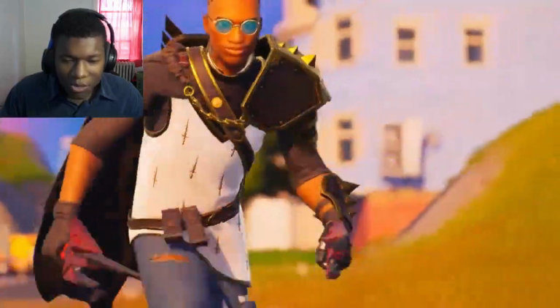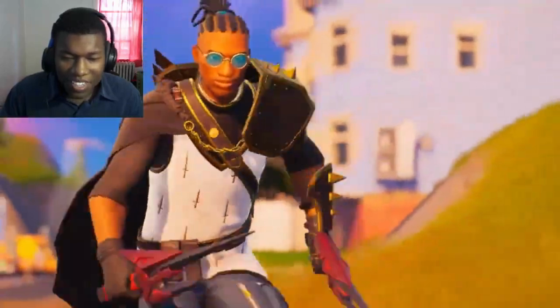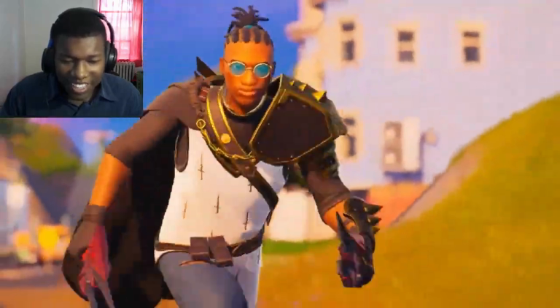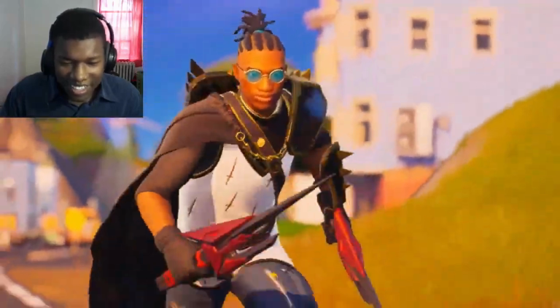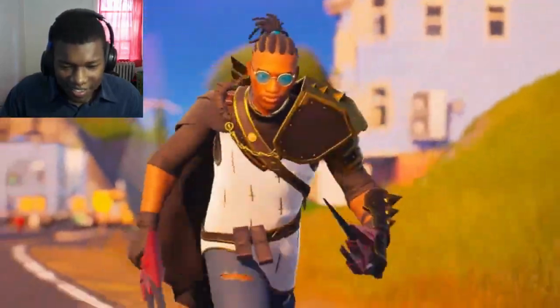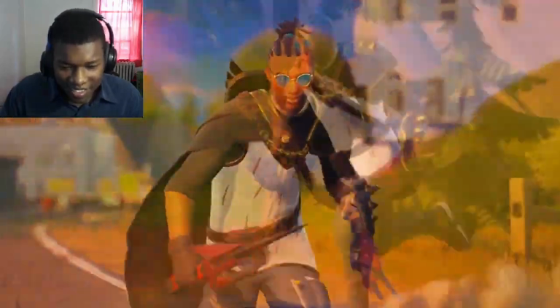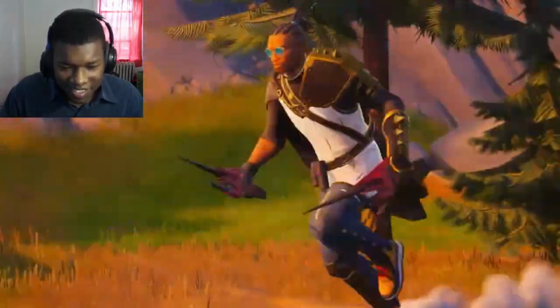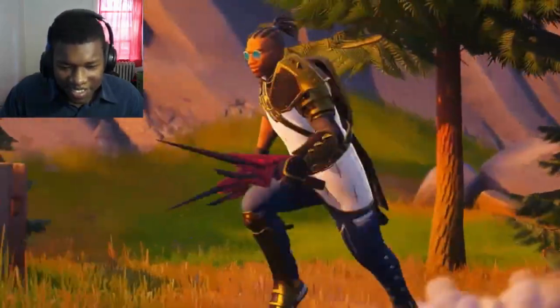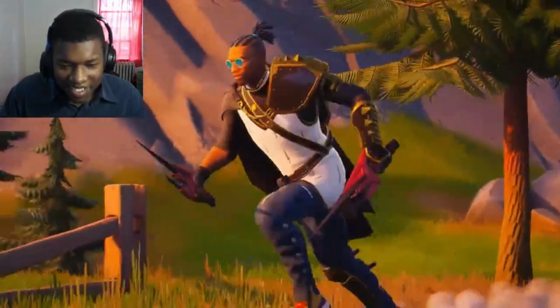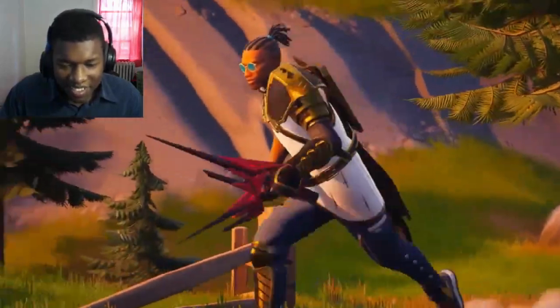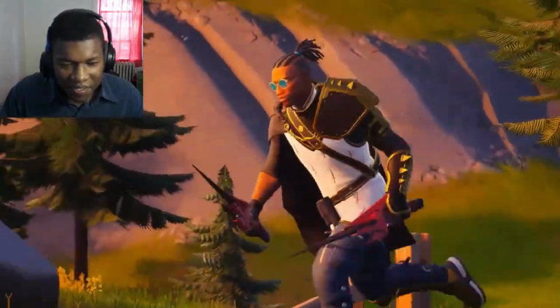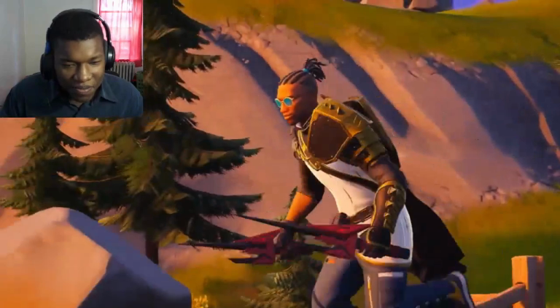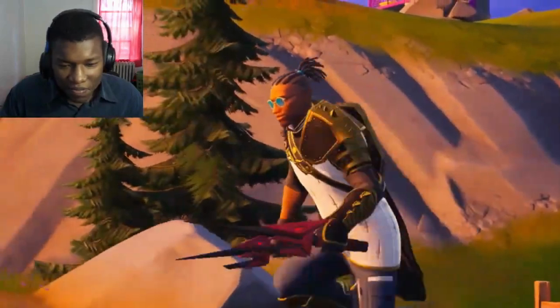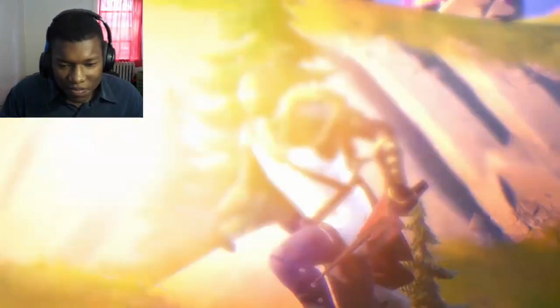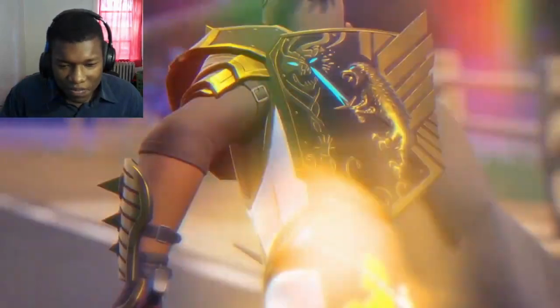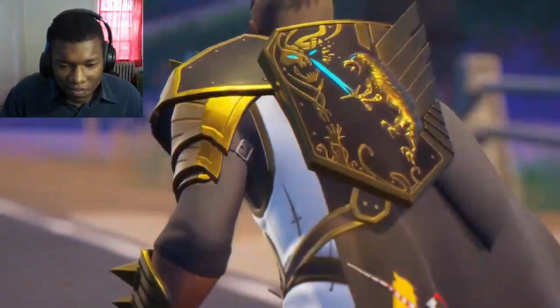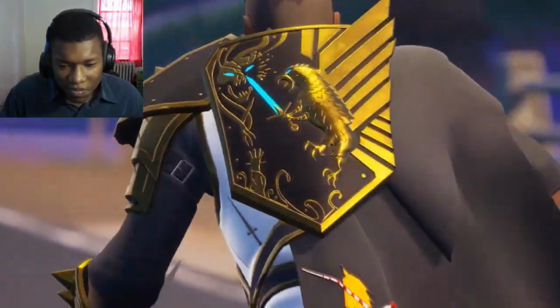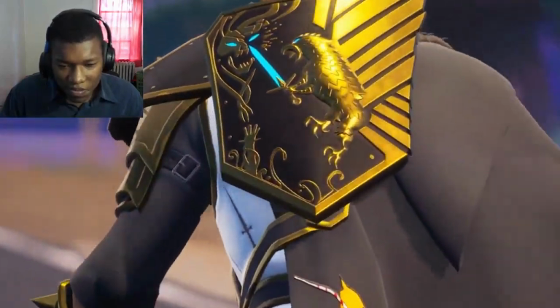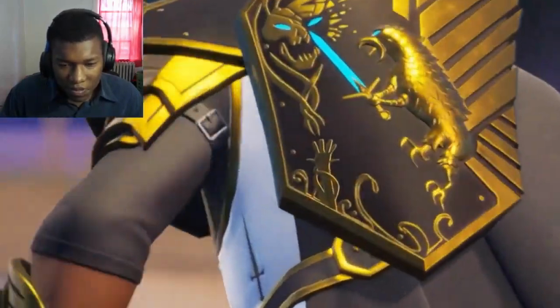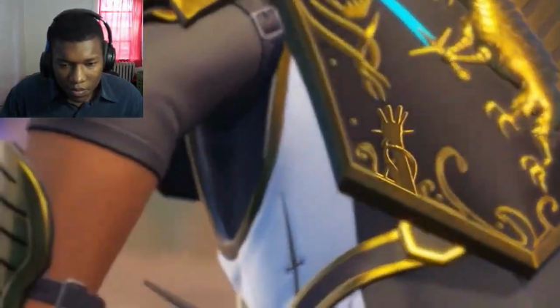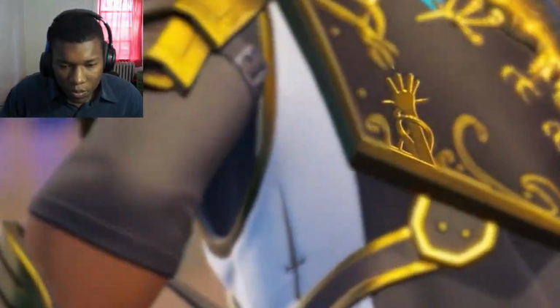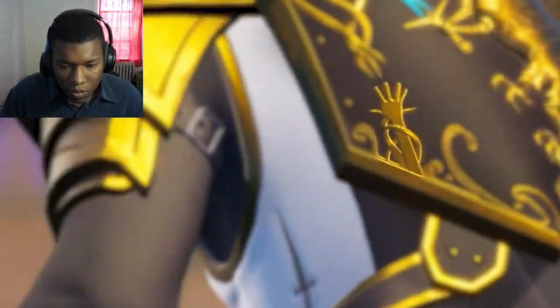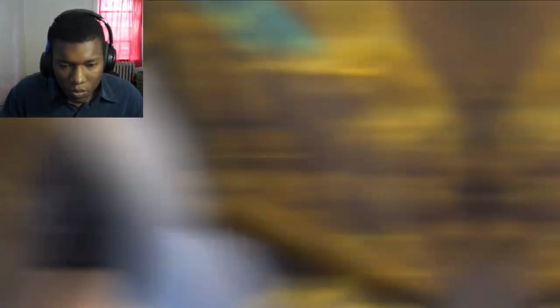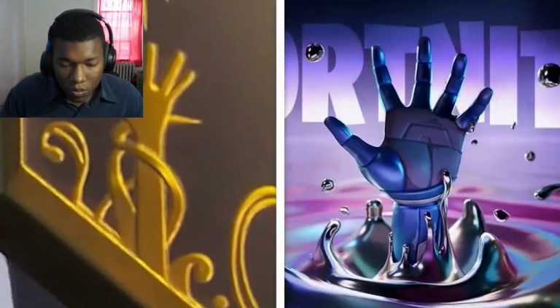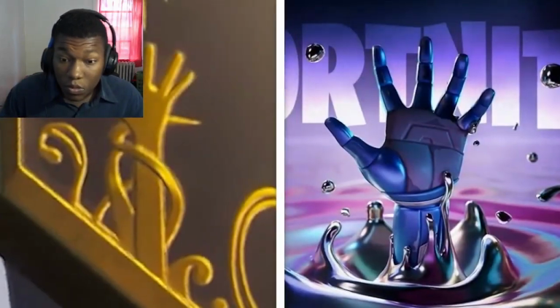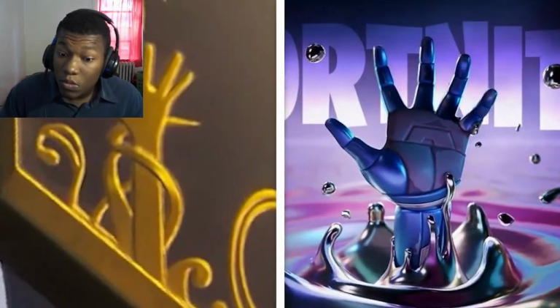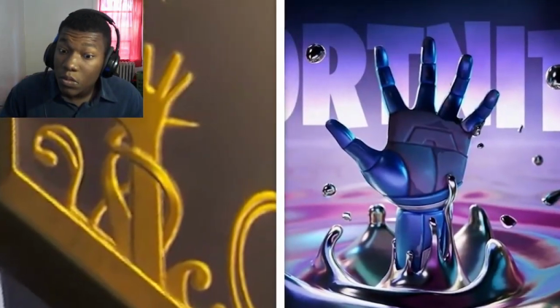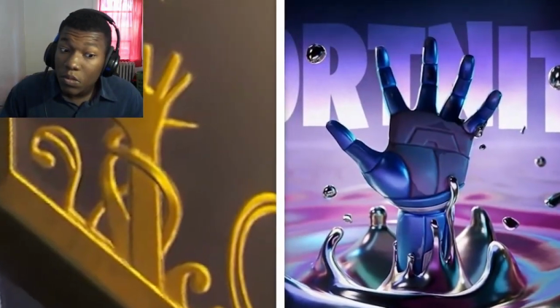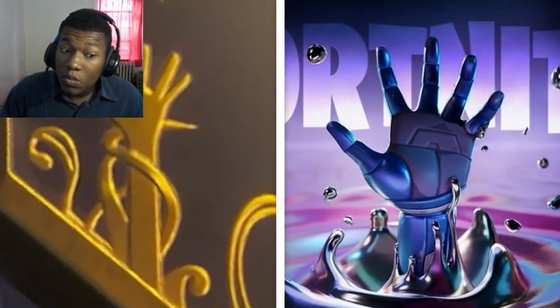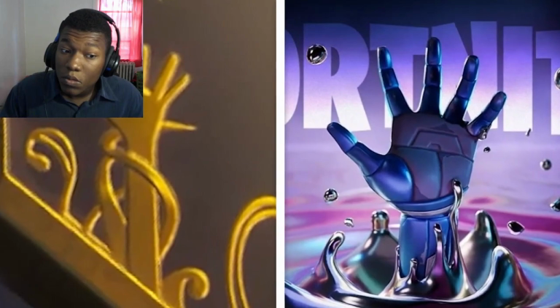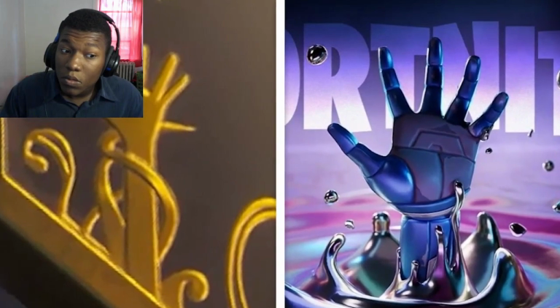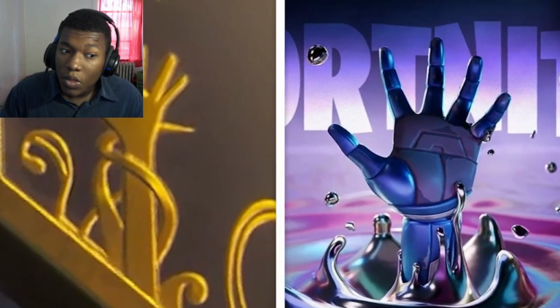That's pretty sick. Some of the details are secretly foreshadowing the future. On the Malik Shield, you could see a hand reaching out of goo — exactly like the teasers for Chrome at the end of the same season.